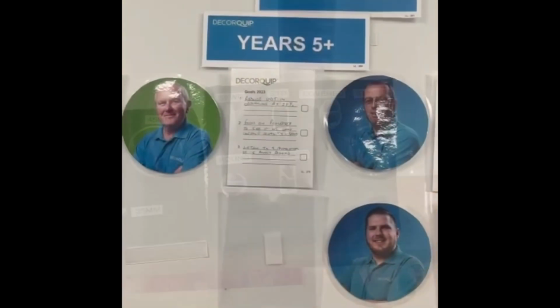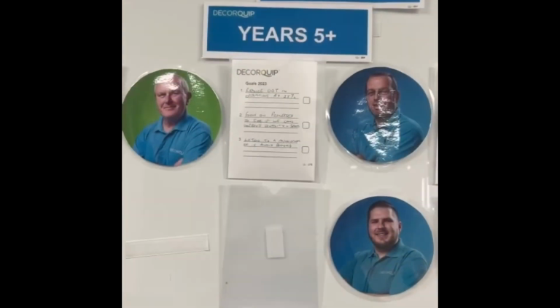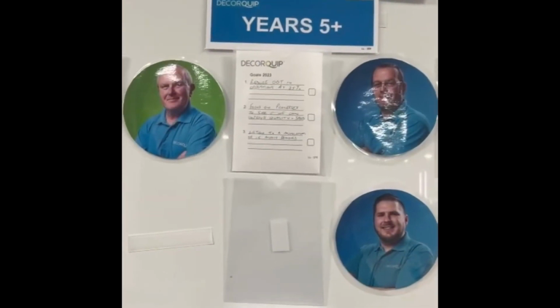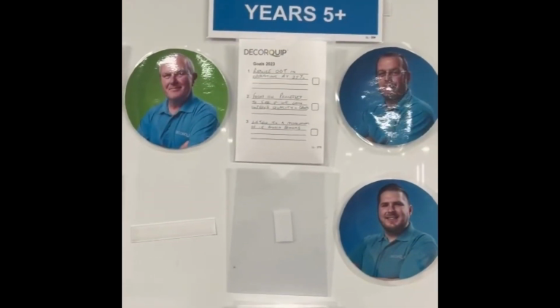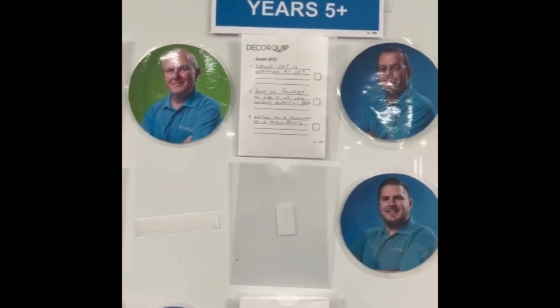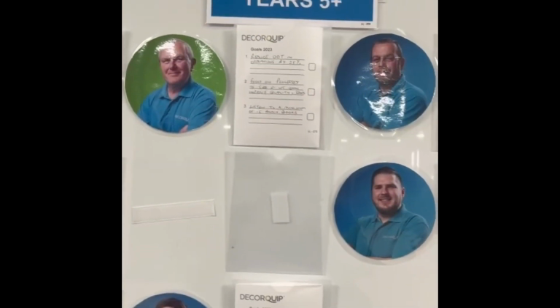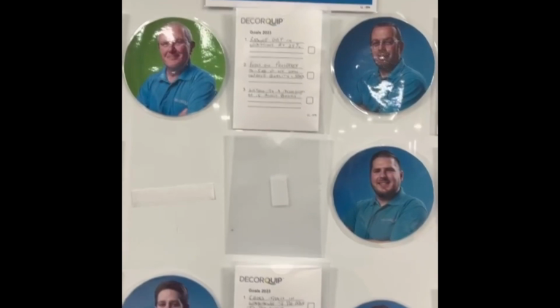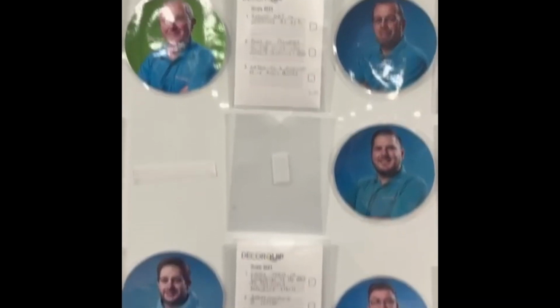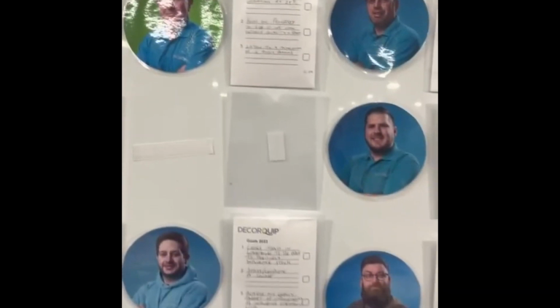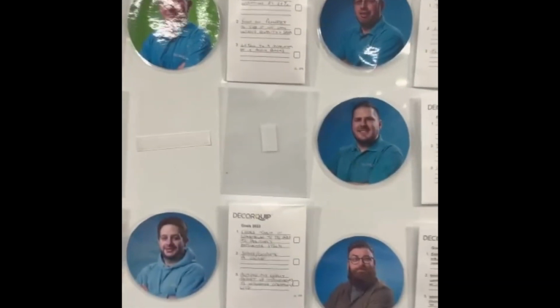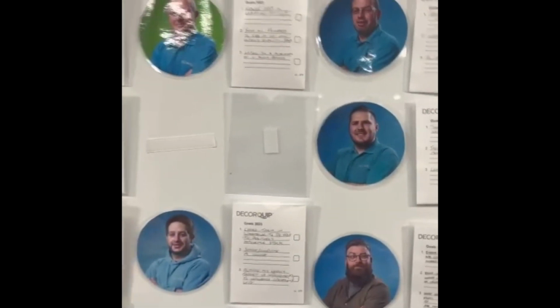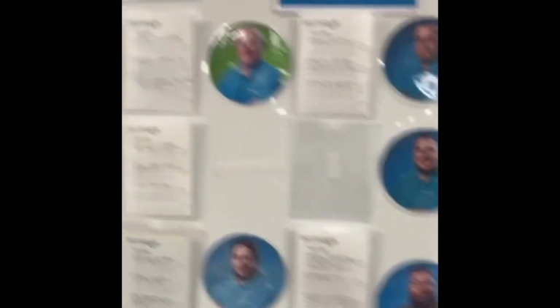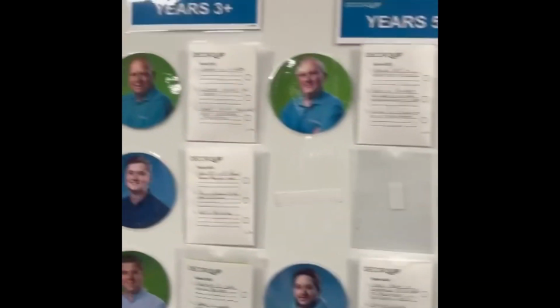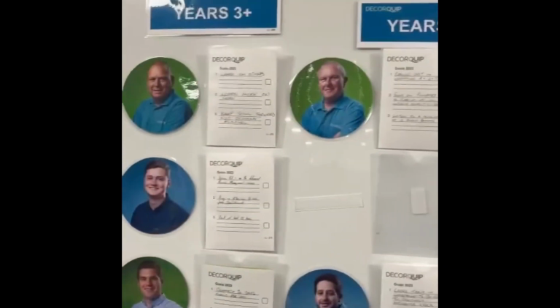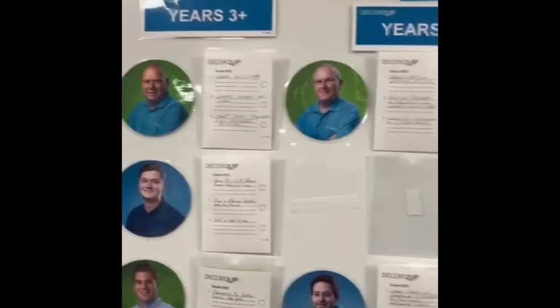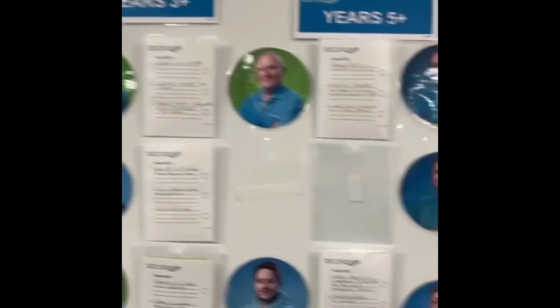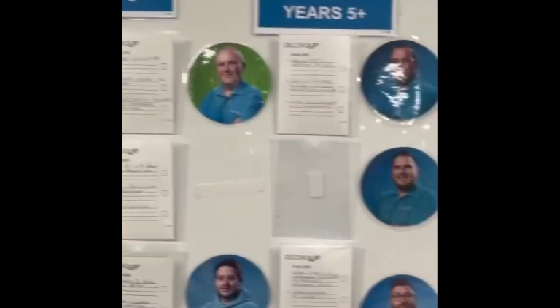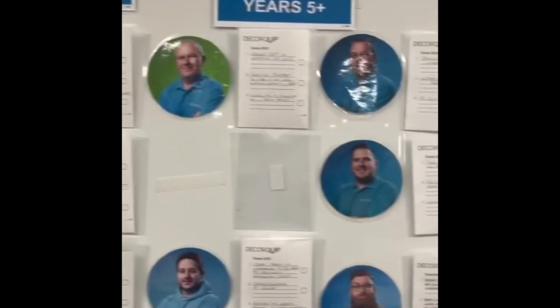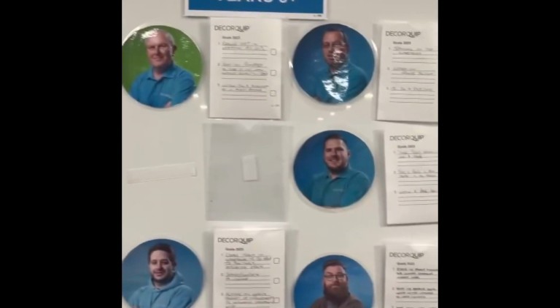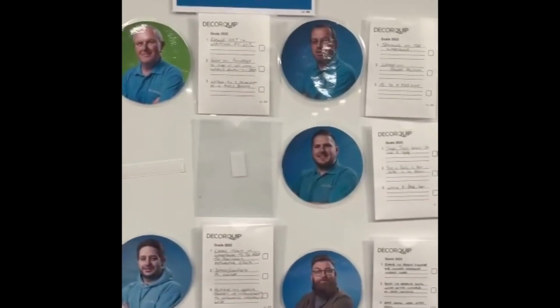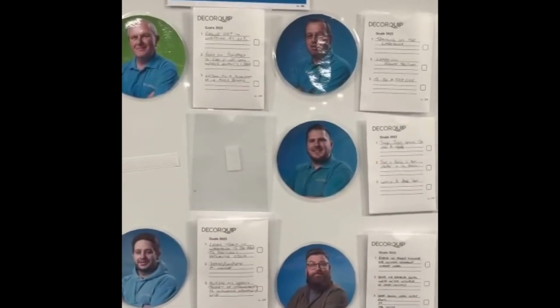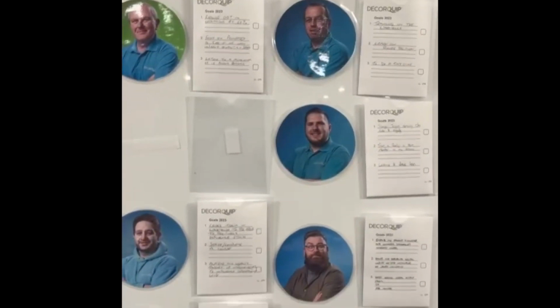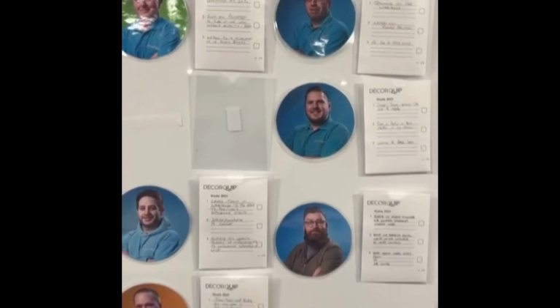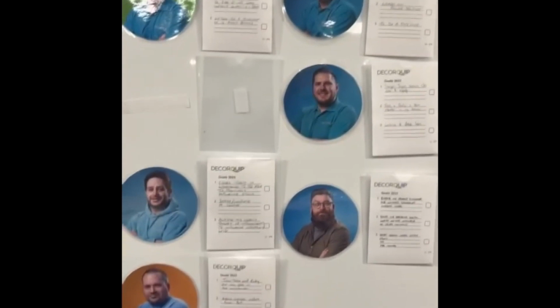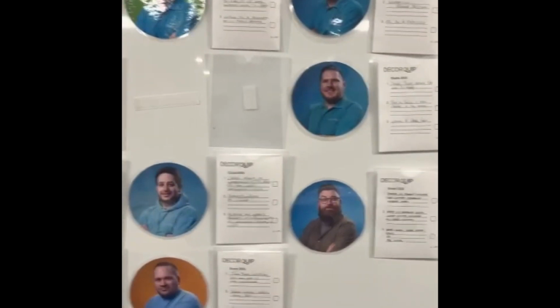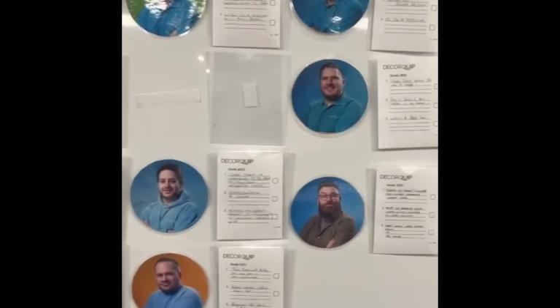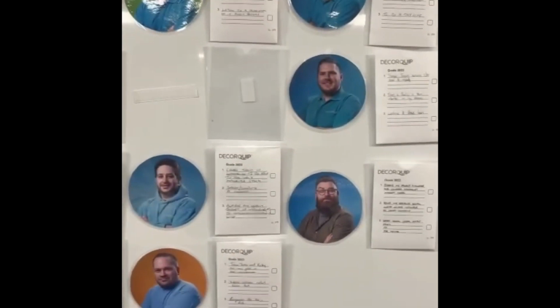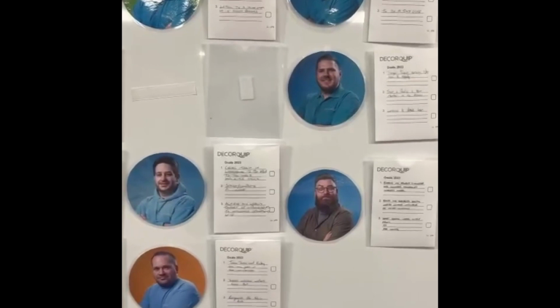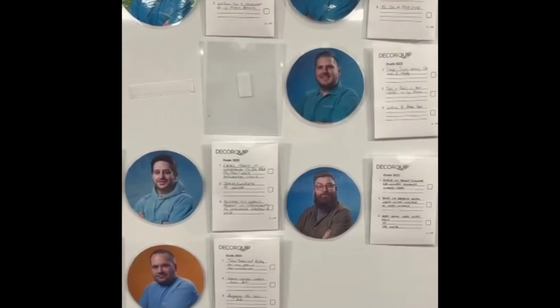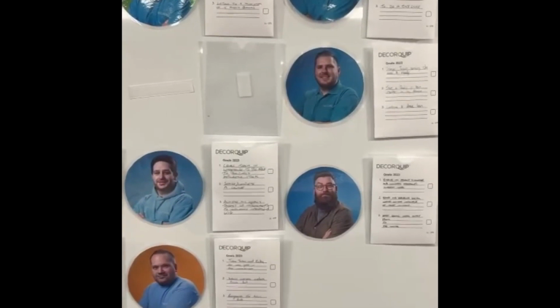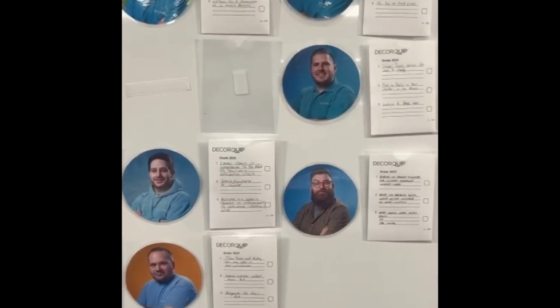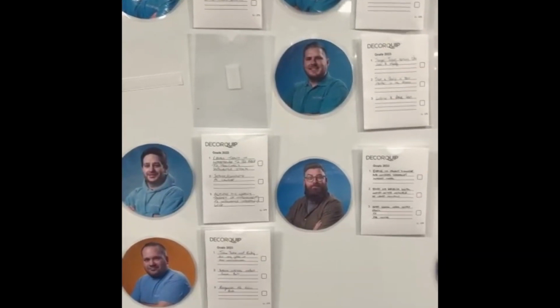My improvement is around safety and the three-year badges — now it's easier to tell who's been here five years or more. Thank you very much.